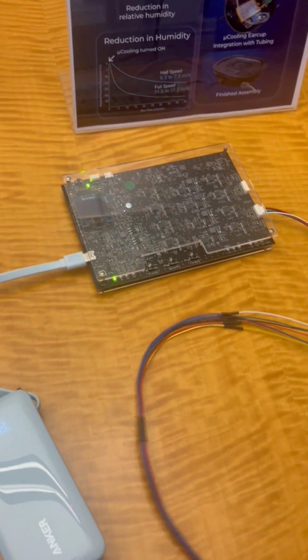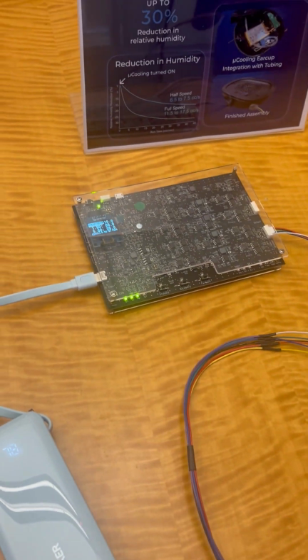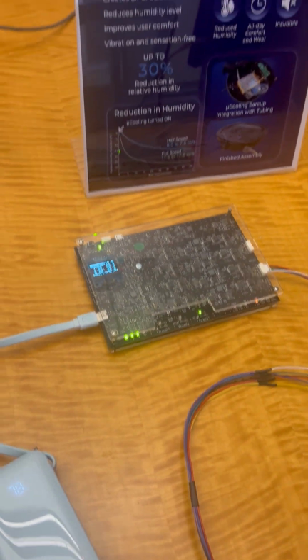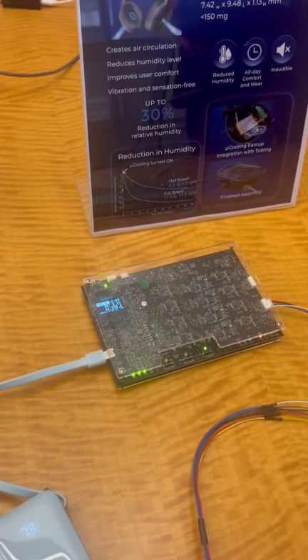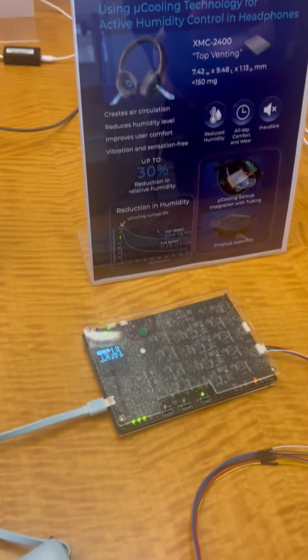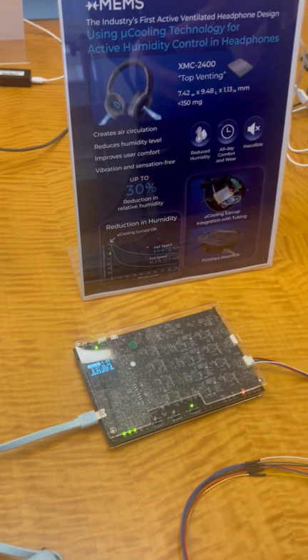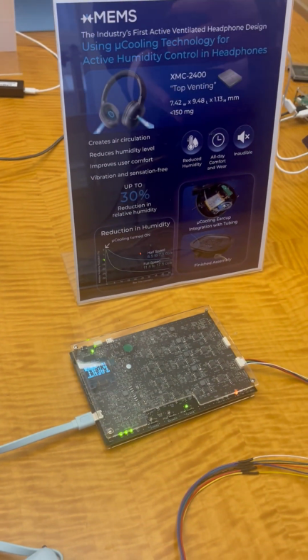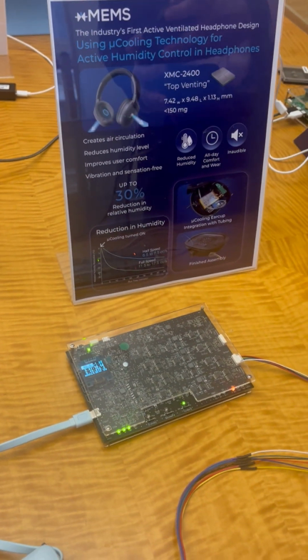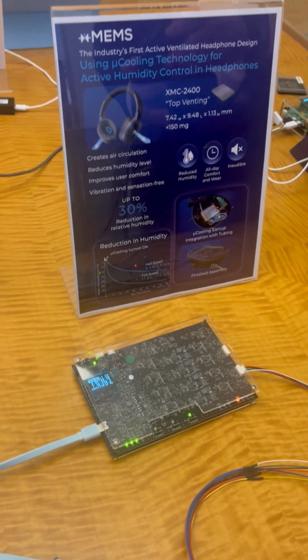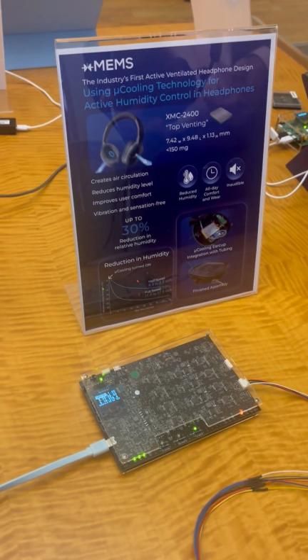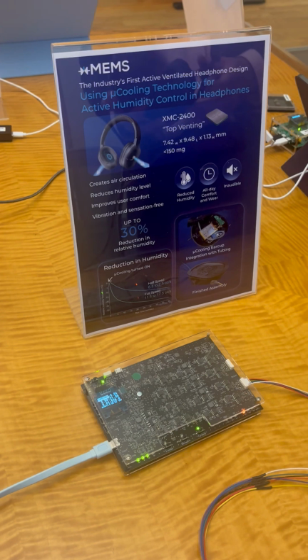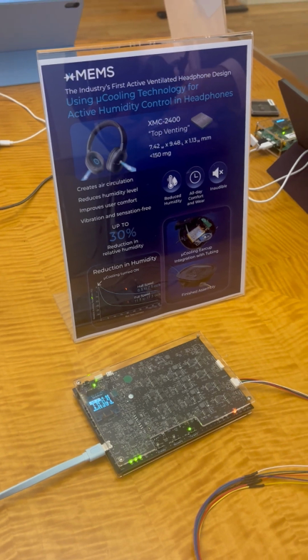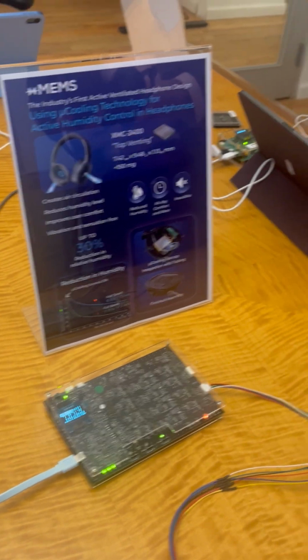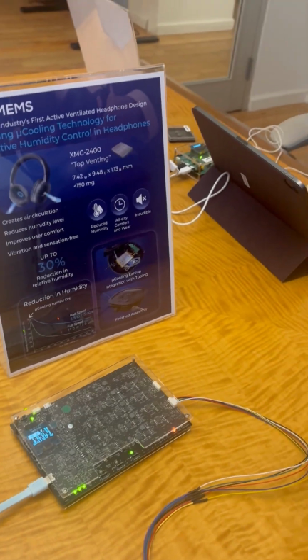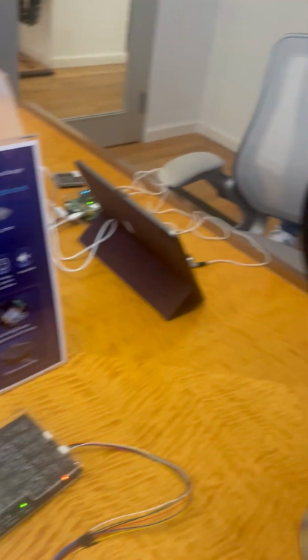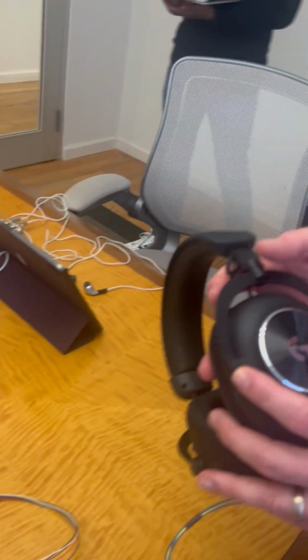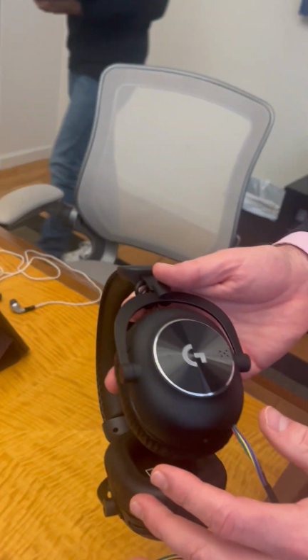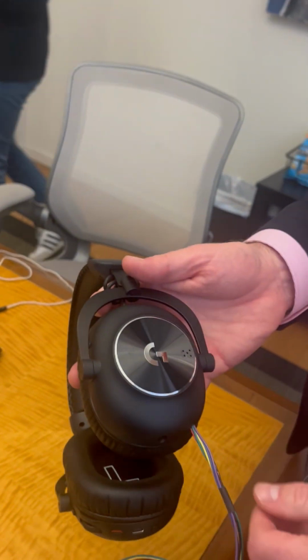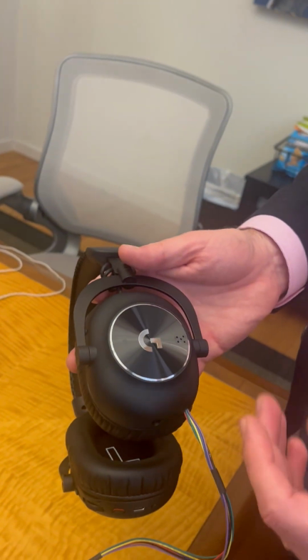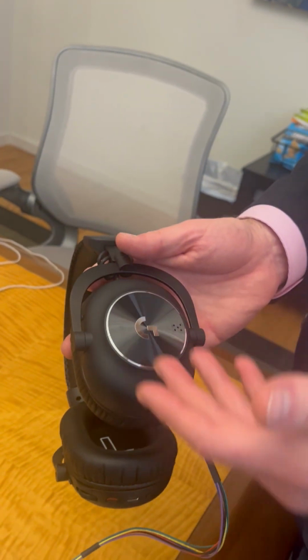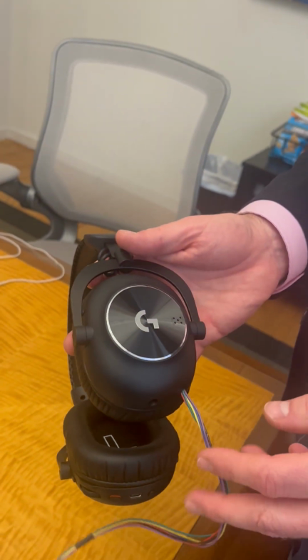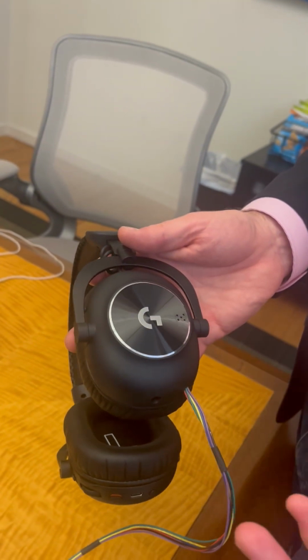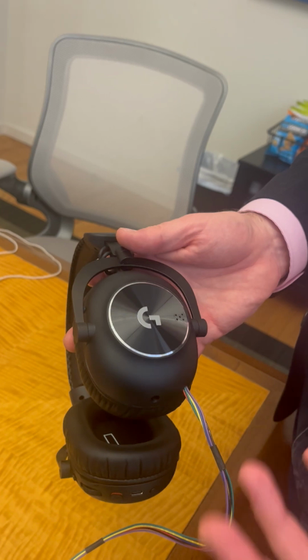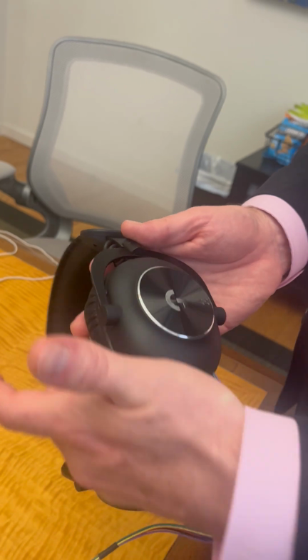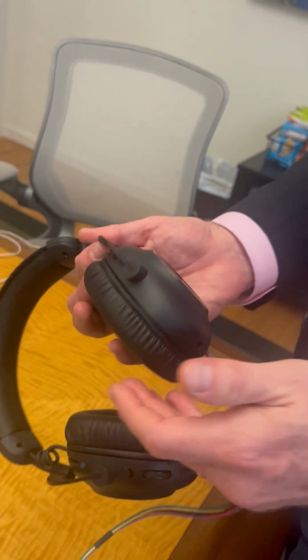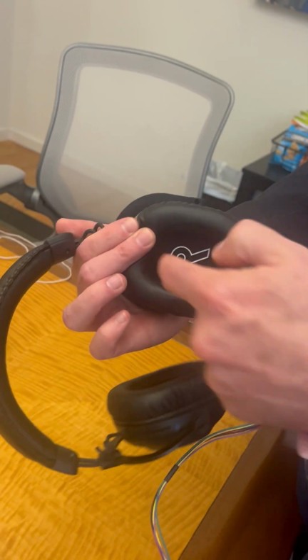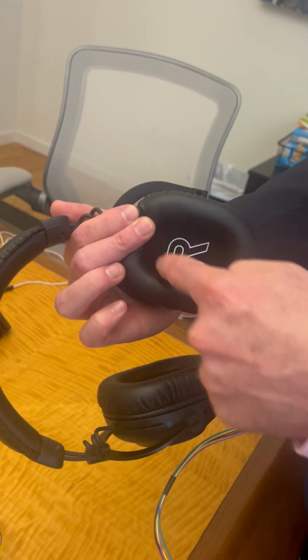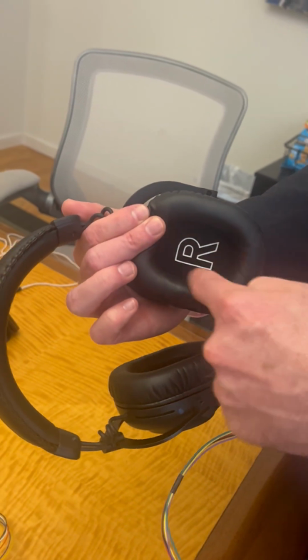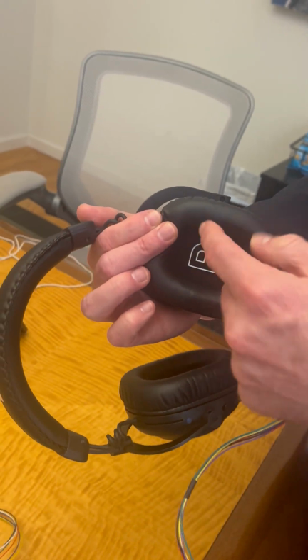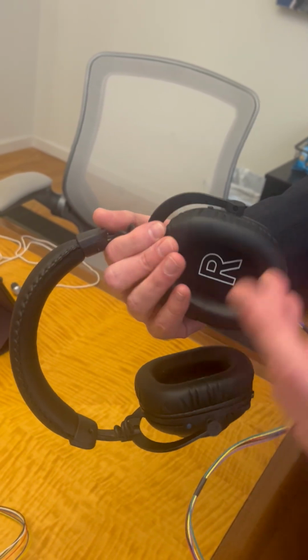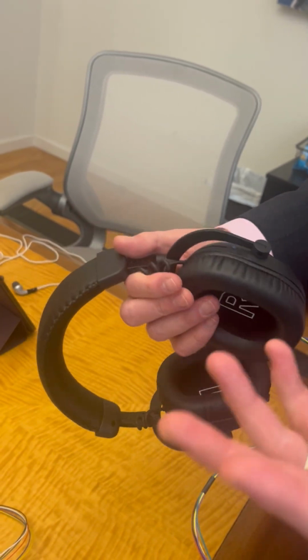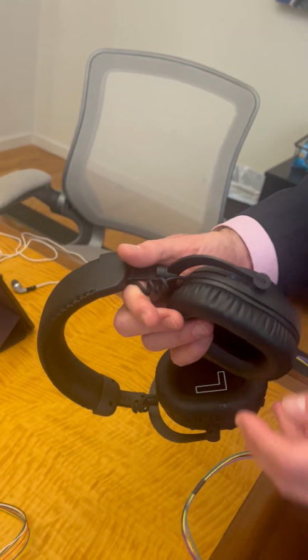This is implemented into a headphone for the purpose of dehumidifying the ear cup. Particularly for gamers — when you're gaming with a headphone for multiple hours, you're going to have moisture building up inside the ear cup. So this is all about user comfort.